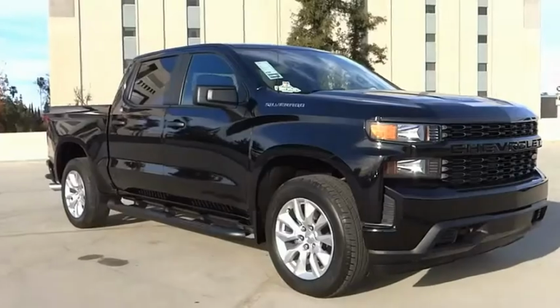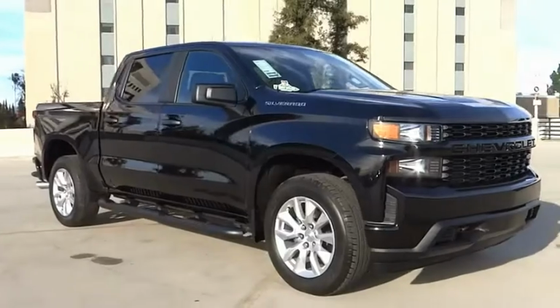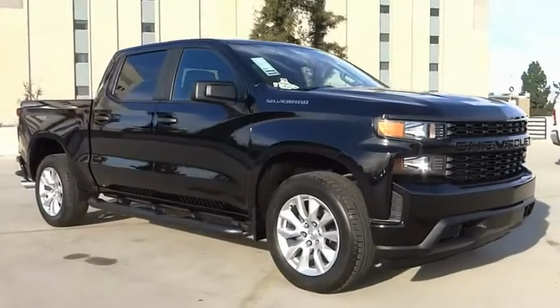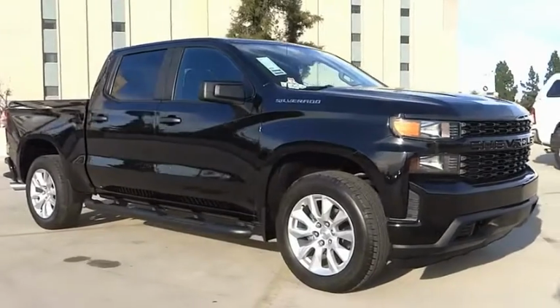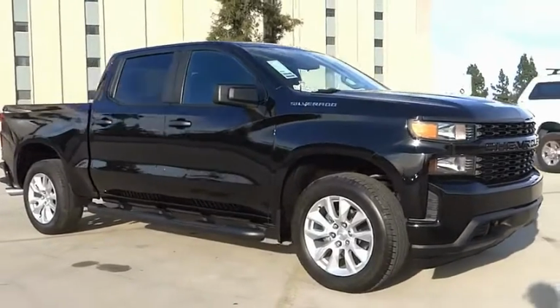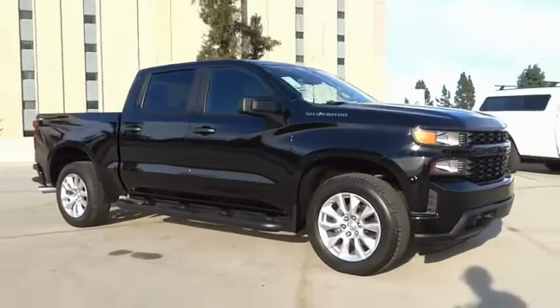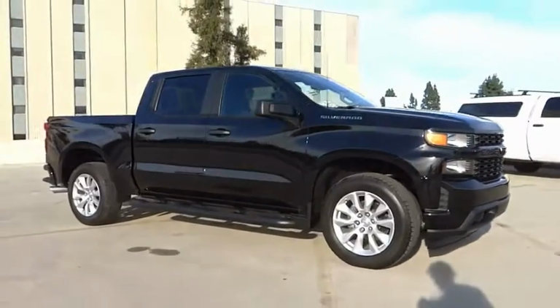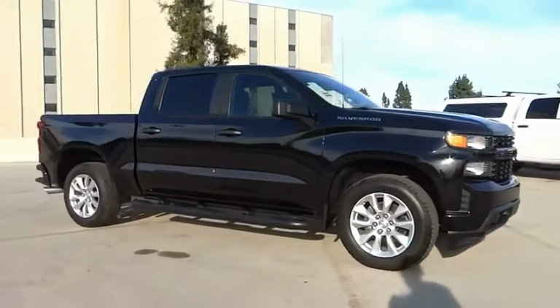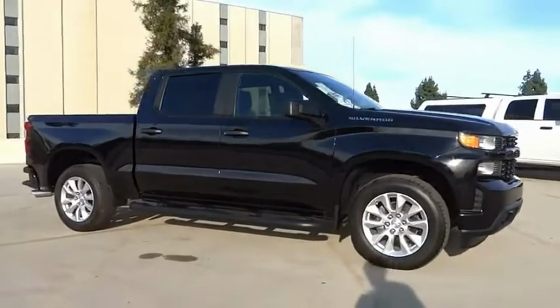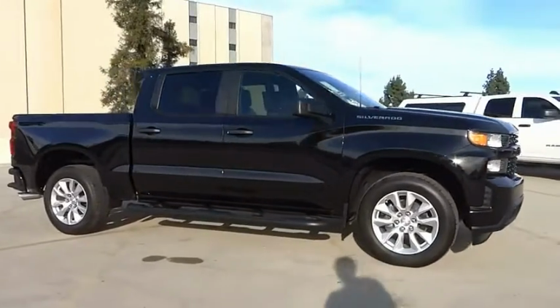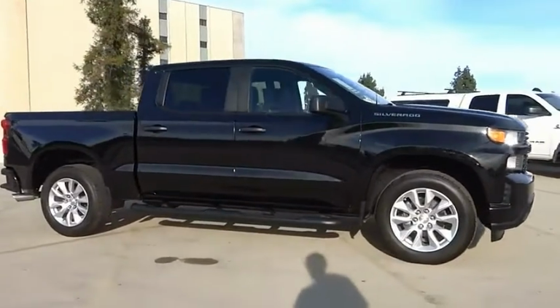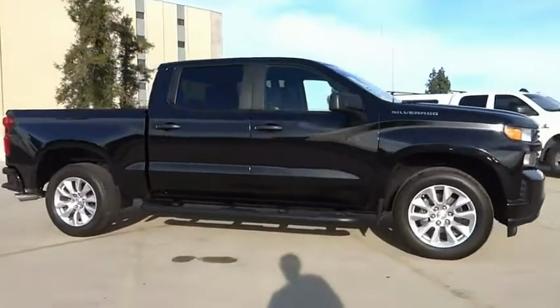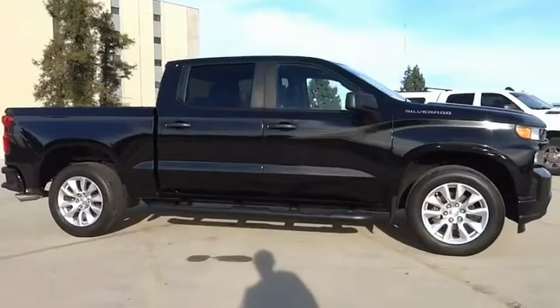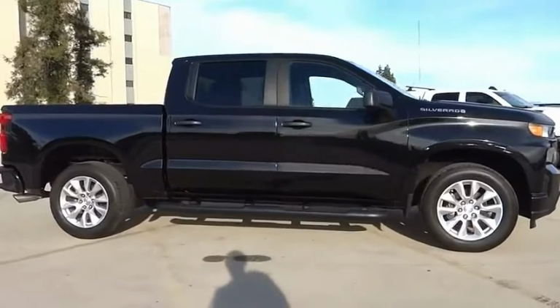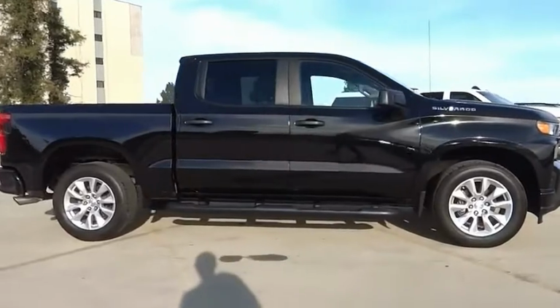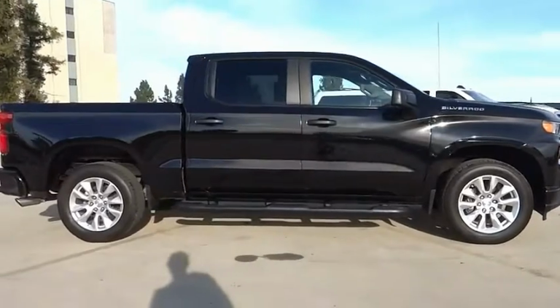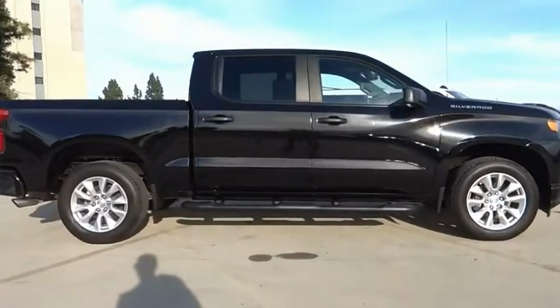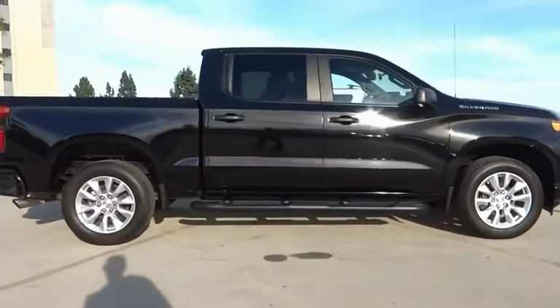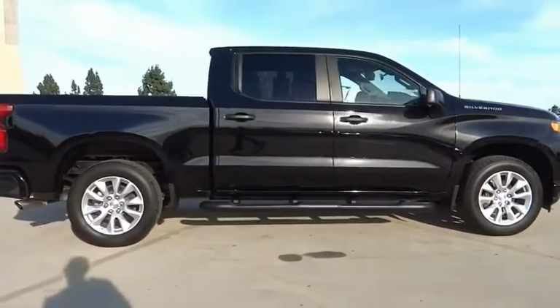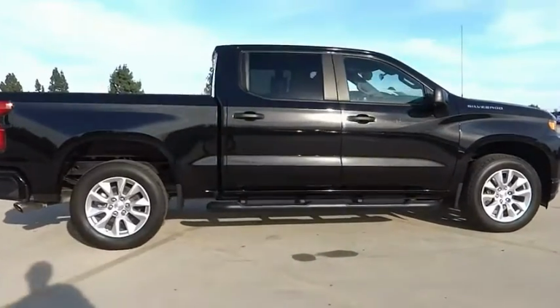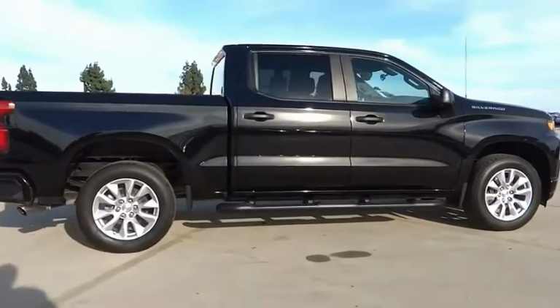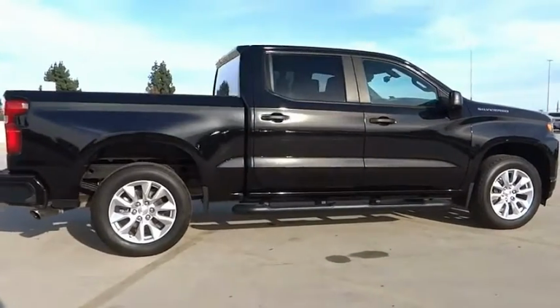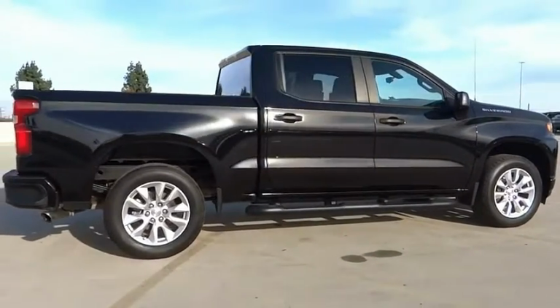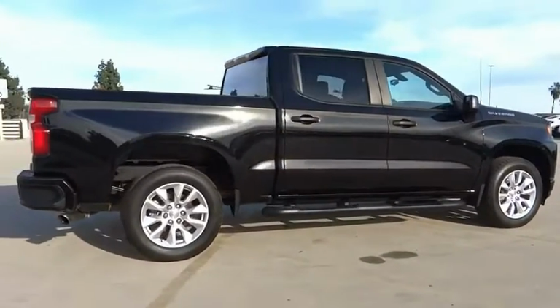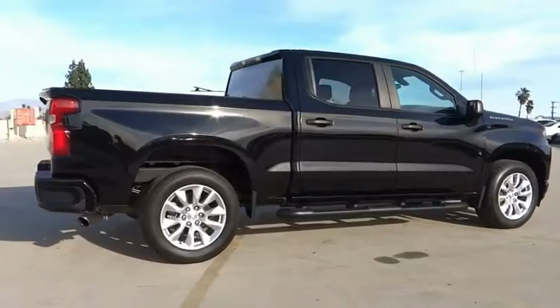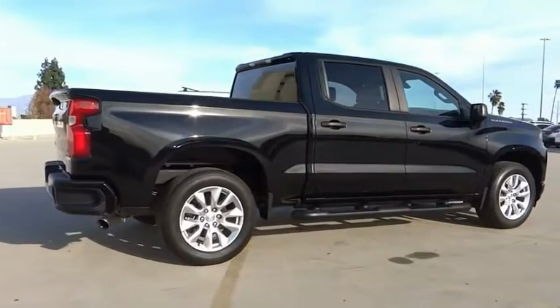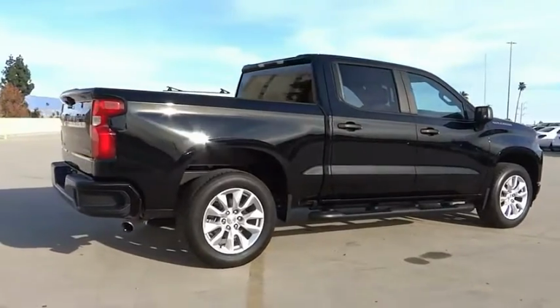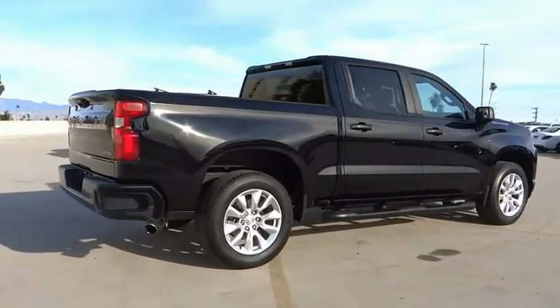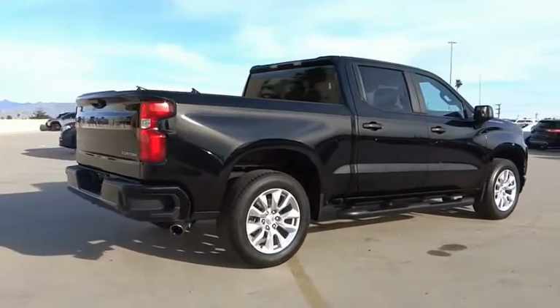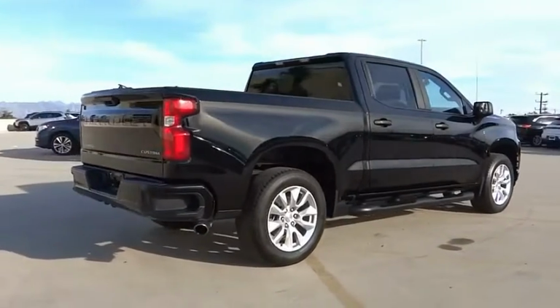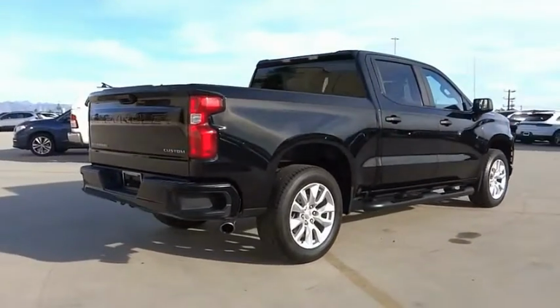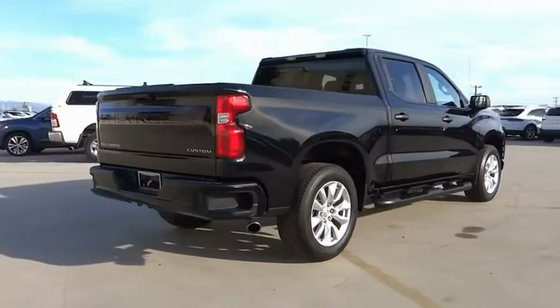Take a ride in the 2020 Silverado 1500. The Chevy Silverado 1500 has the lowest cost of ownership of any full-size pickup. This vehicle has less than 35,000 miles.